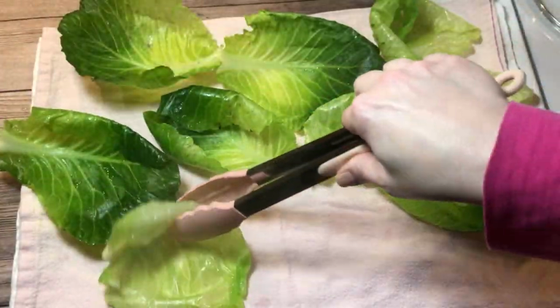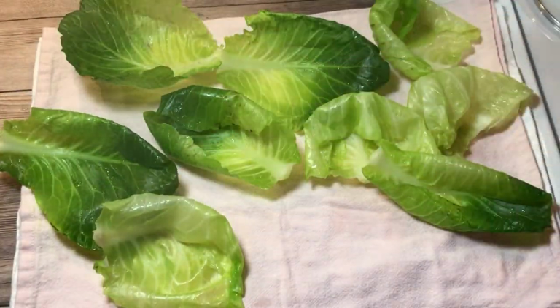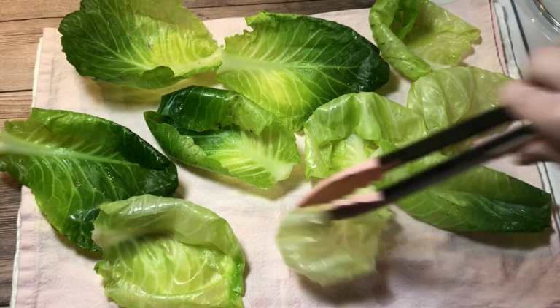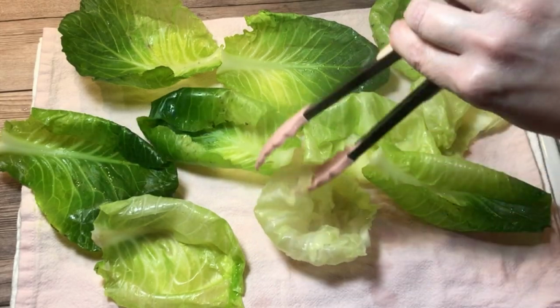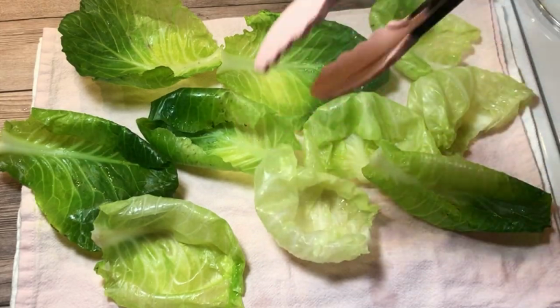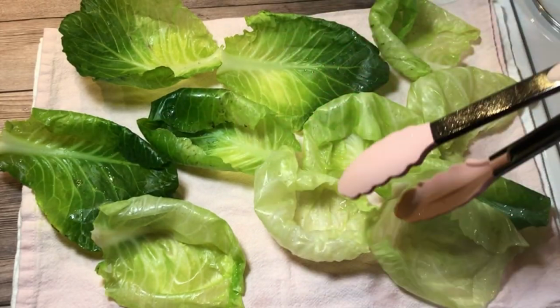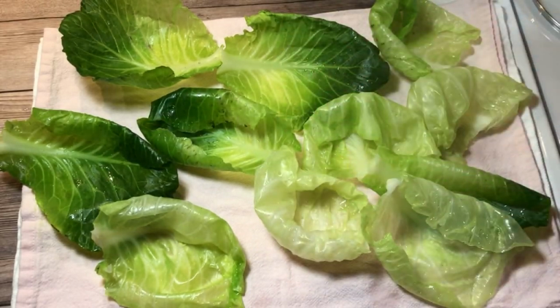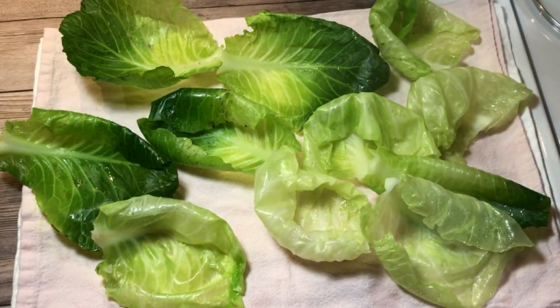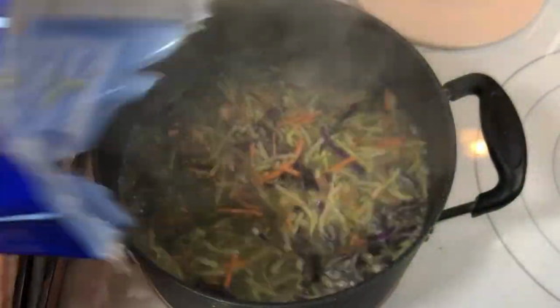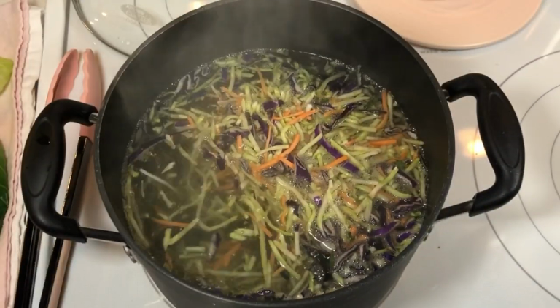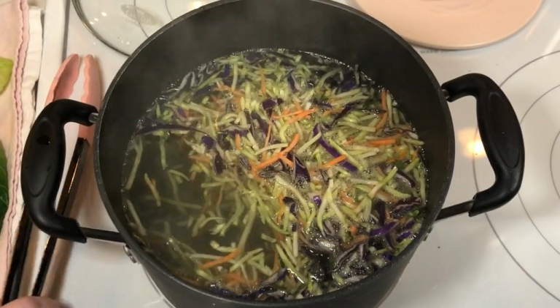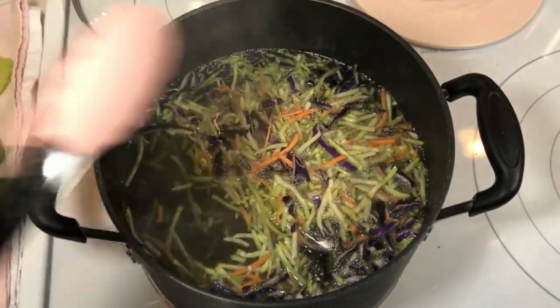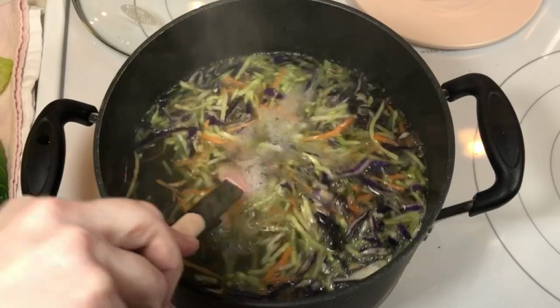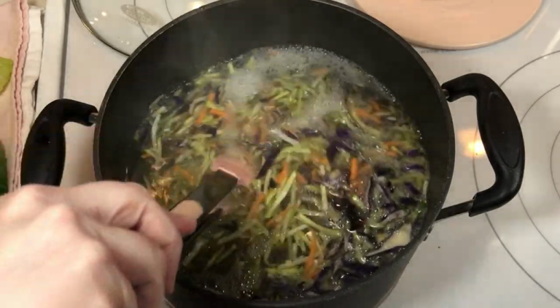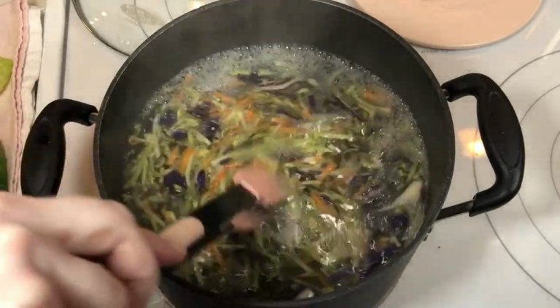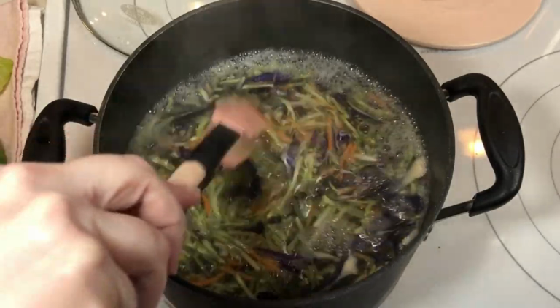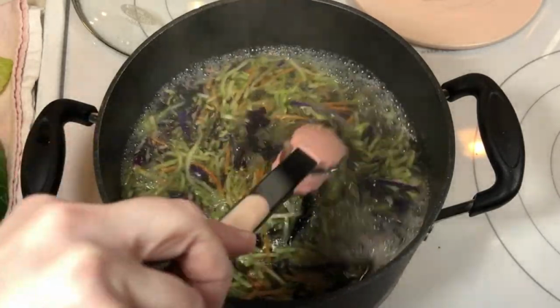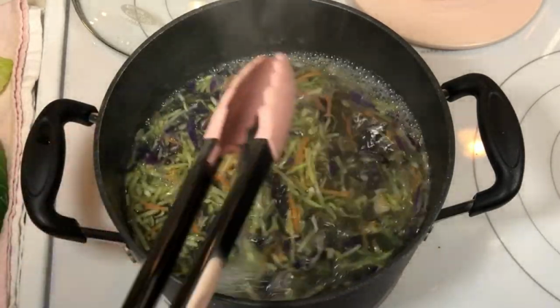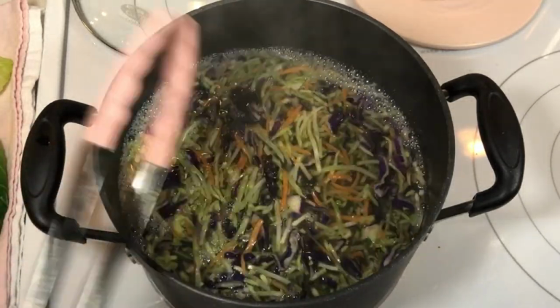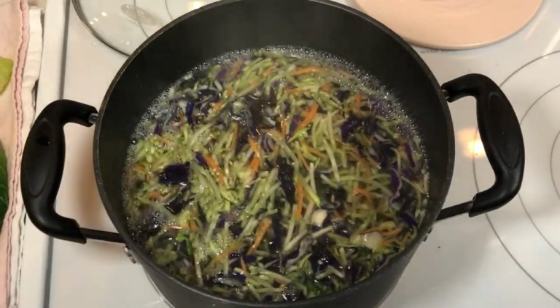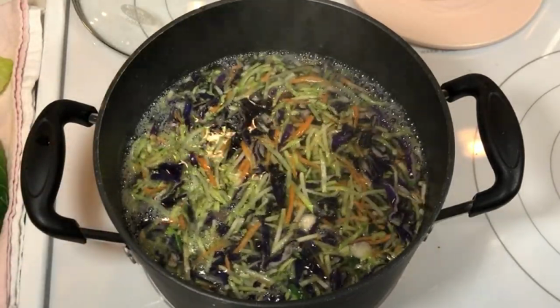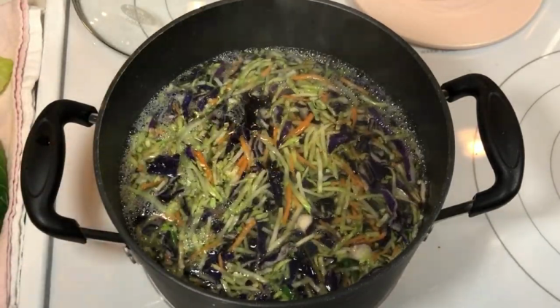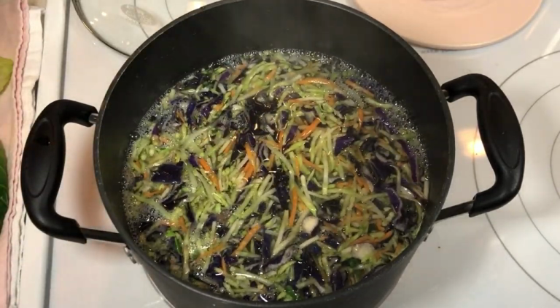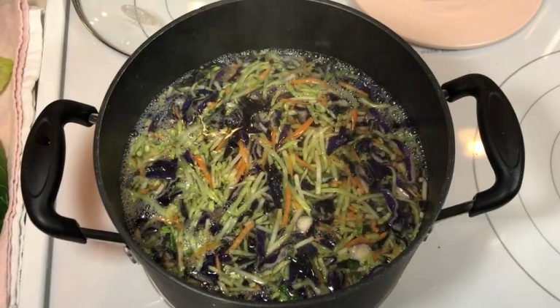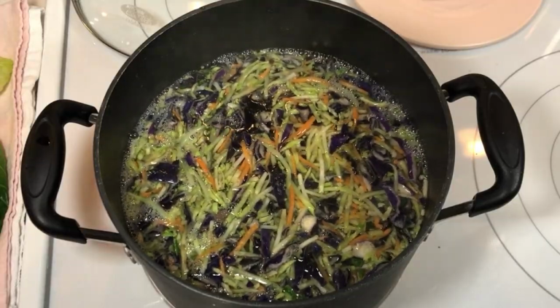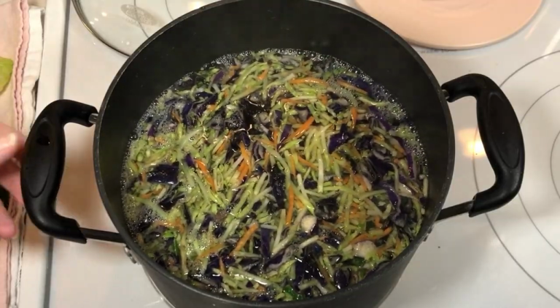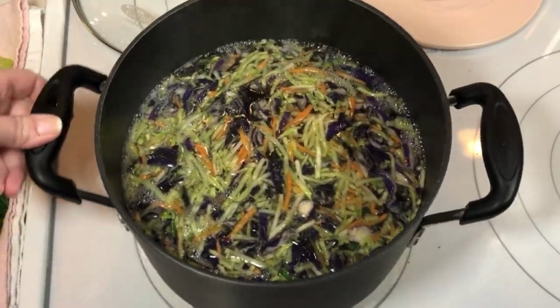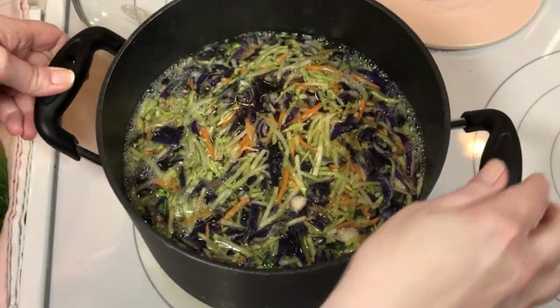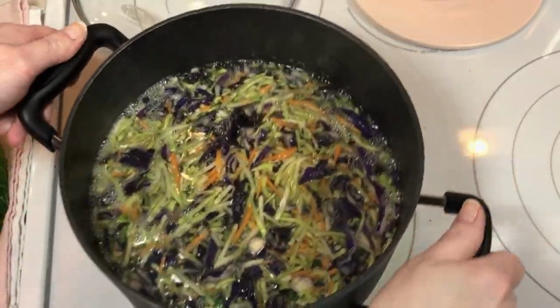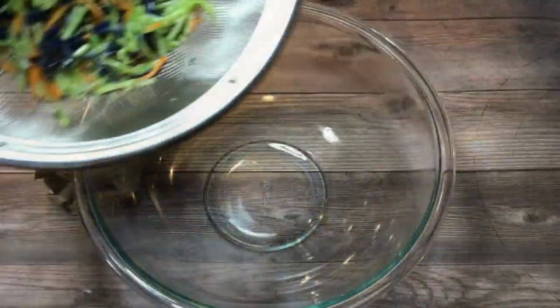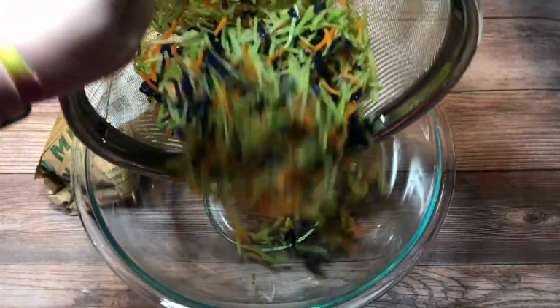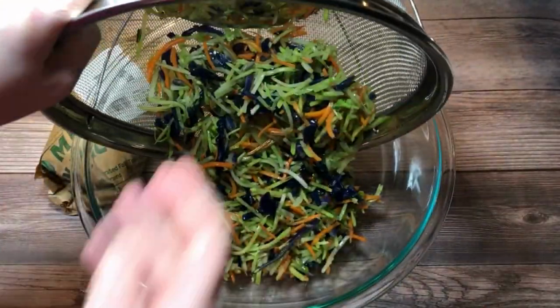While those were cooling, I cooked a 12-ounce bag of broccoli slaw in the same boiling water for just a moment to soften it and make it easier to roll in the cabbage leaves. Then I rinsed it under cold running water to cool it and let it drain.